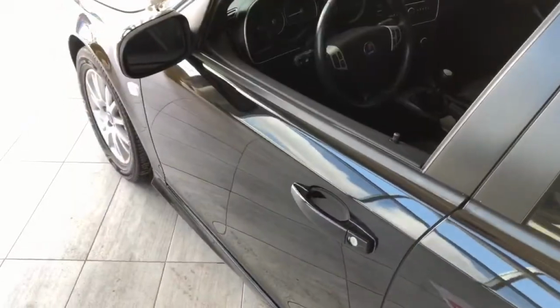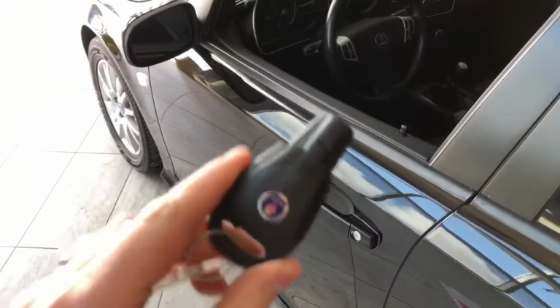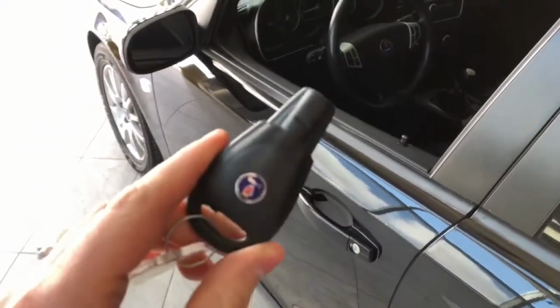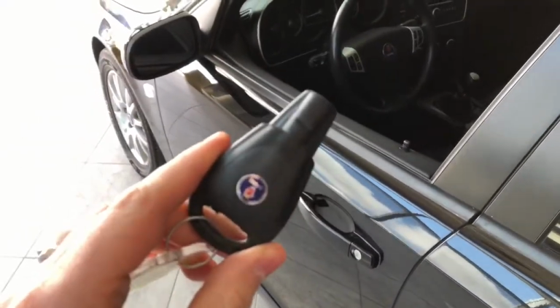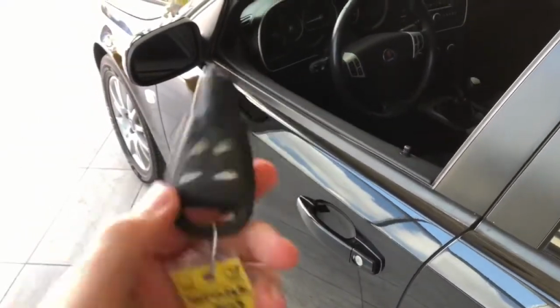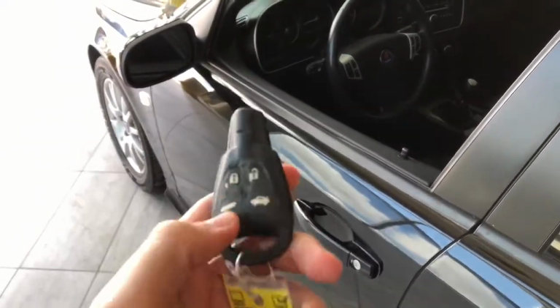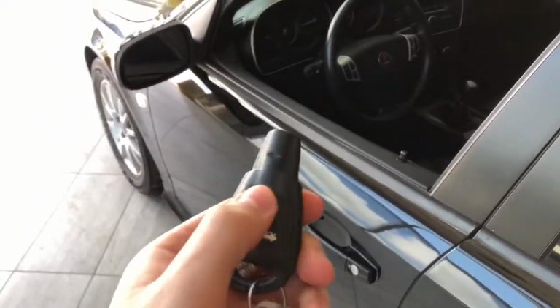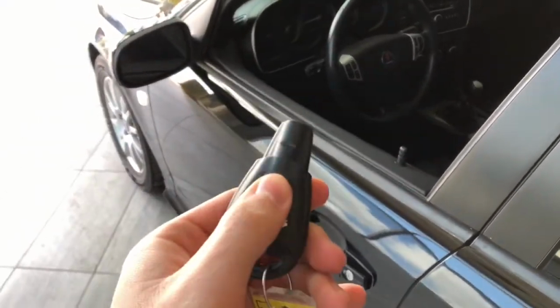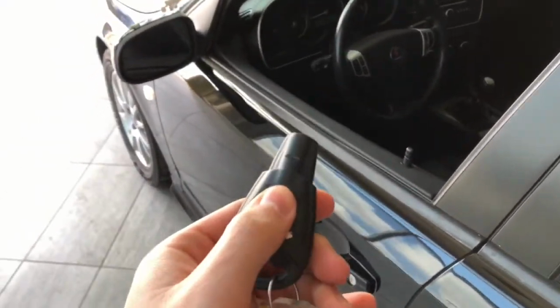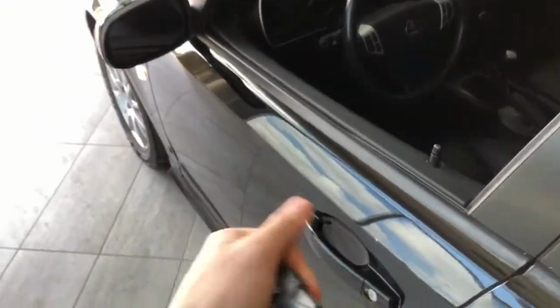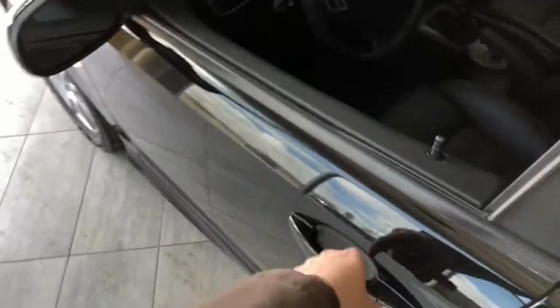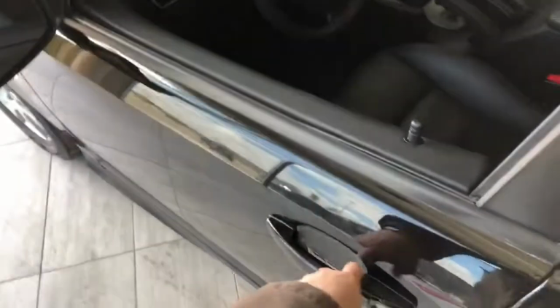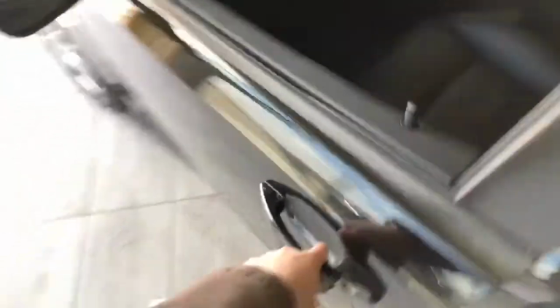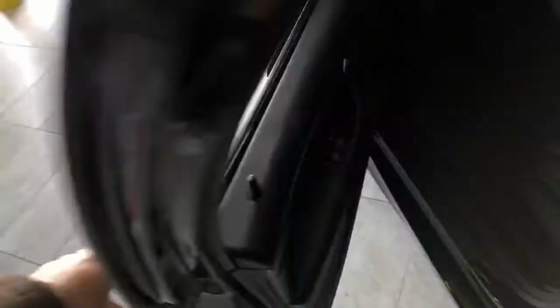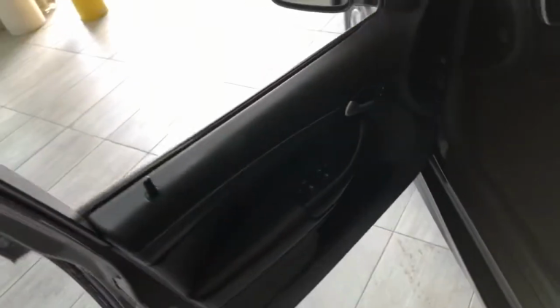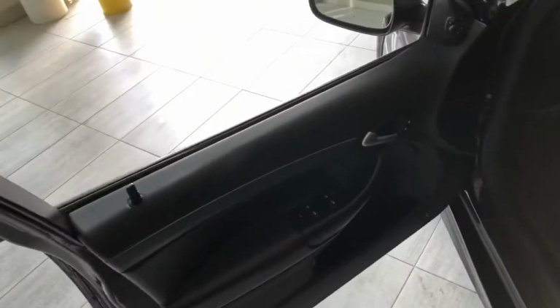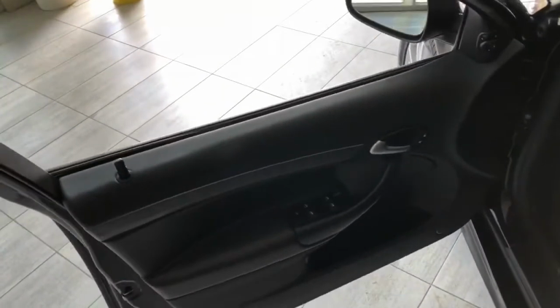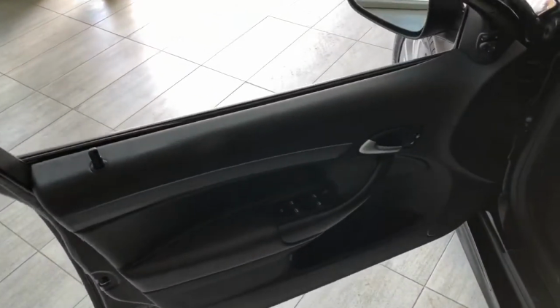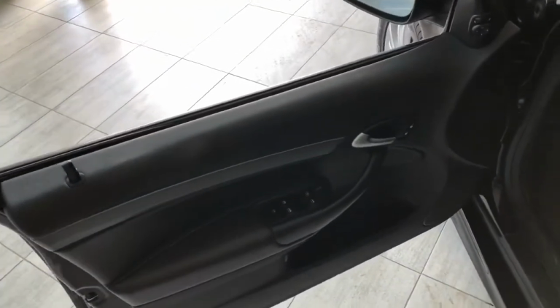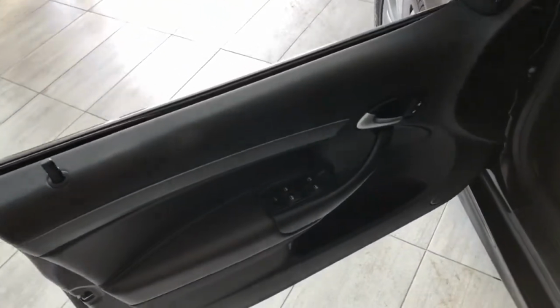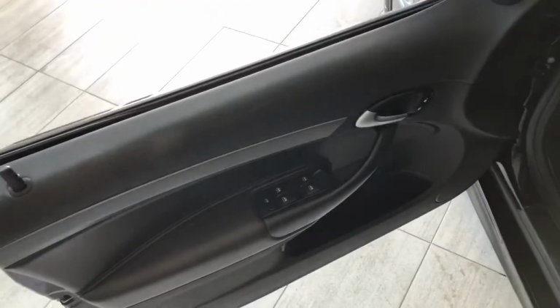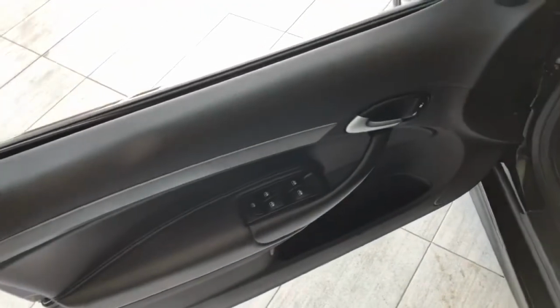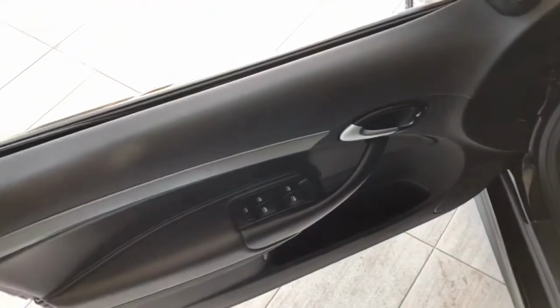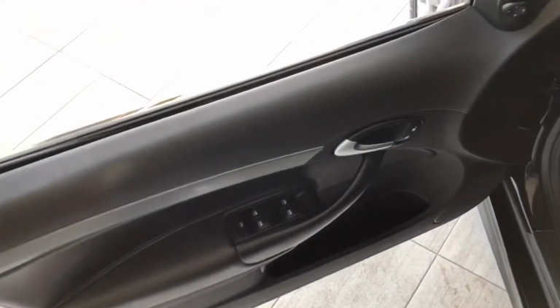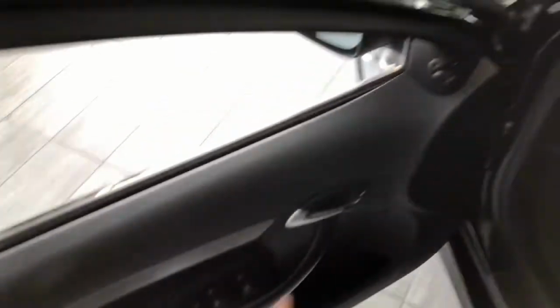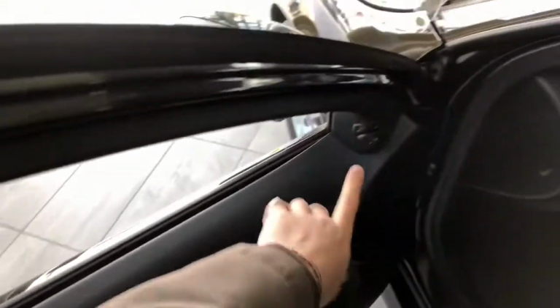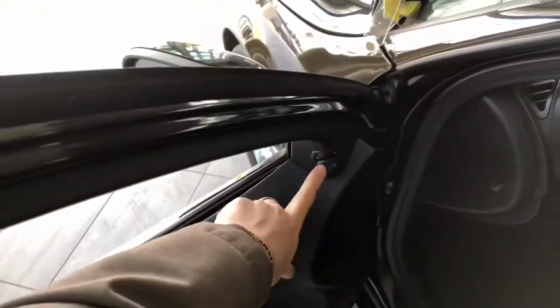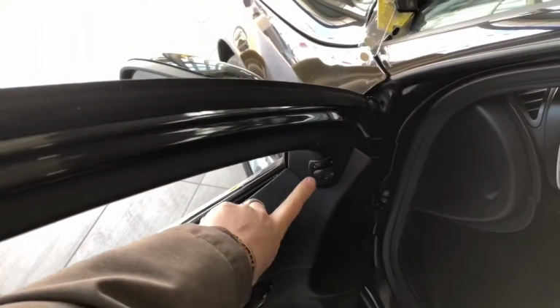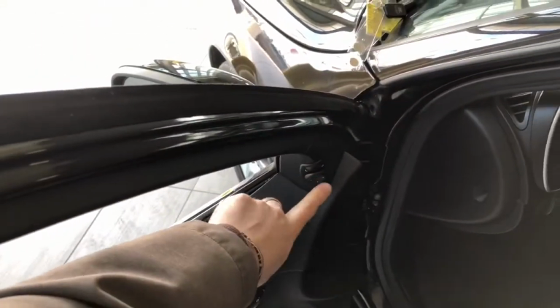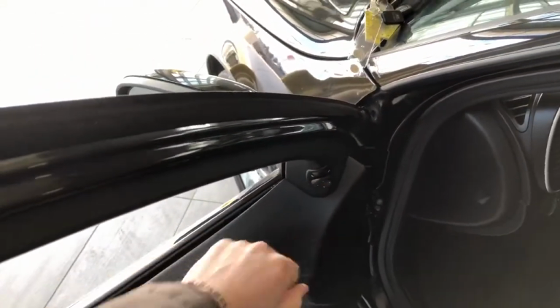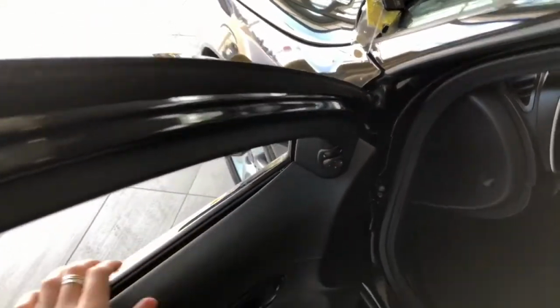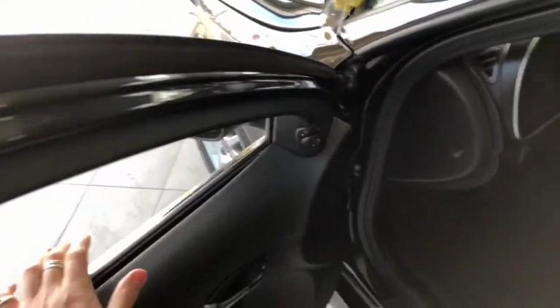Helping us inside is our key fob. It has our lock and unlock button. We're going to press that unlock button and take a look inside the driver's side. In the door you have your power windows and locks, and your adjustable side mirrors right at the top in the corner.